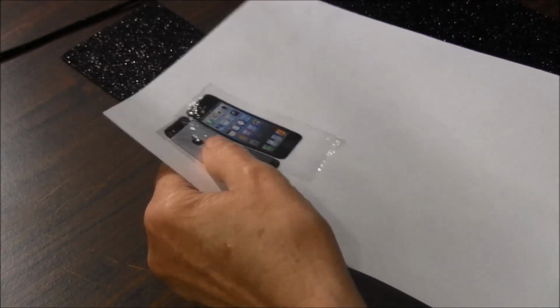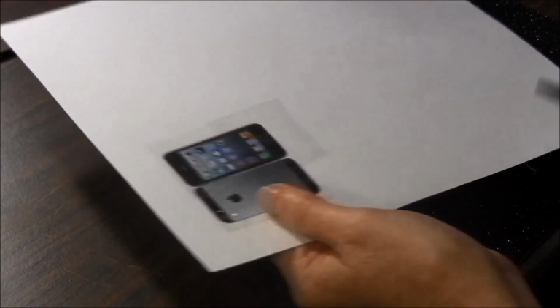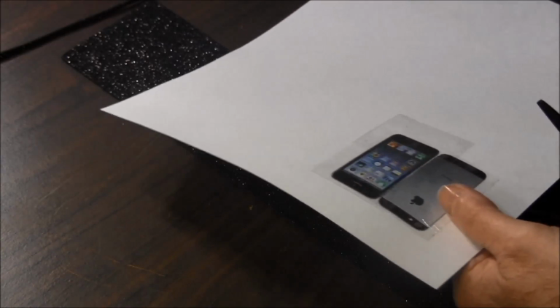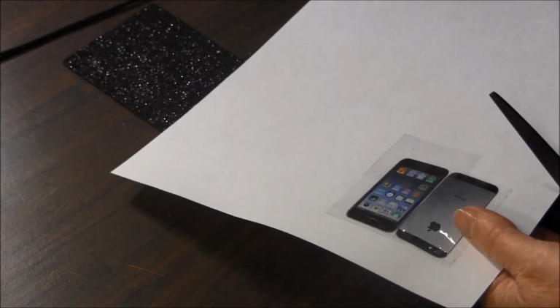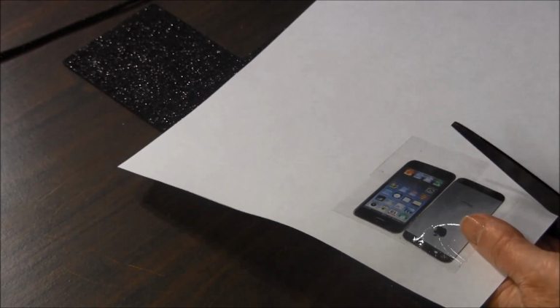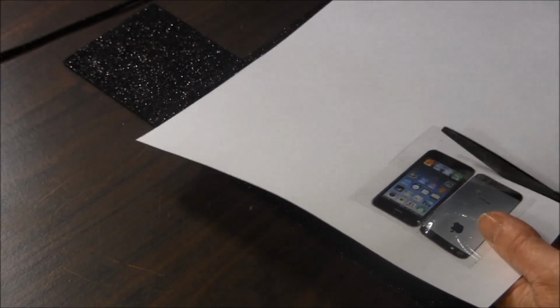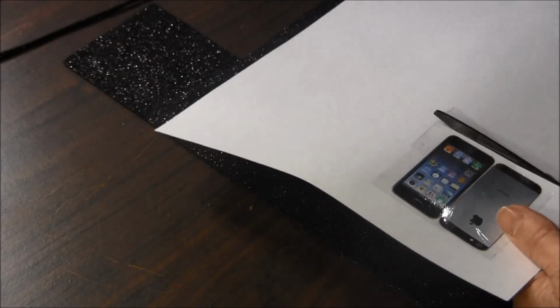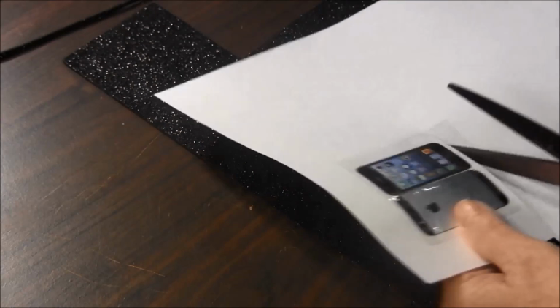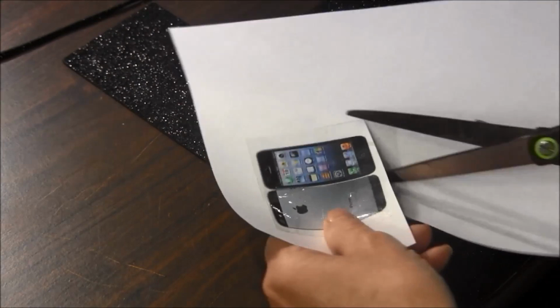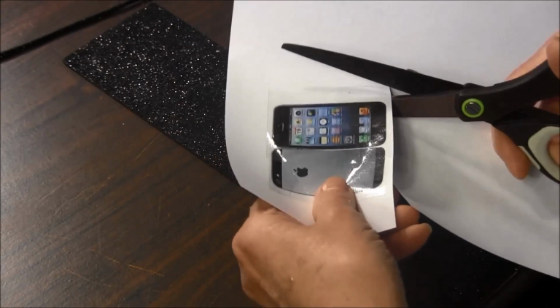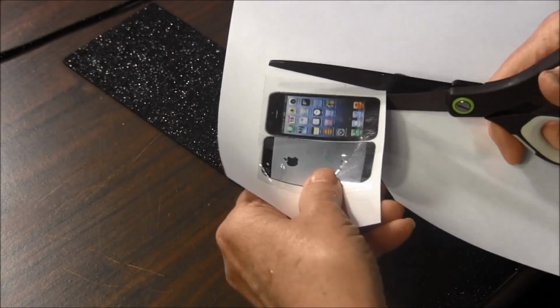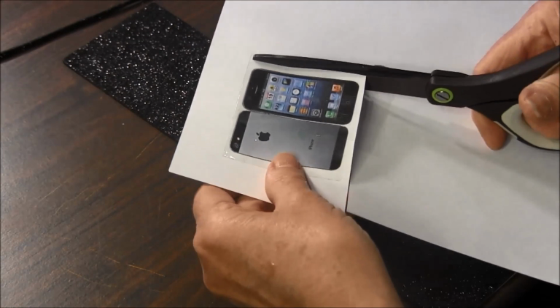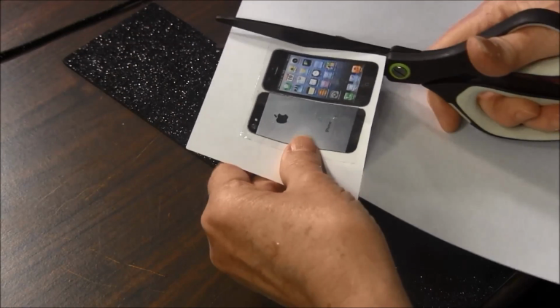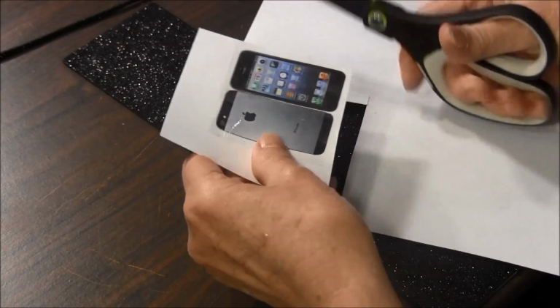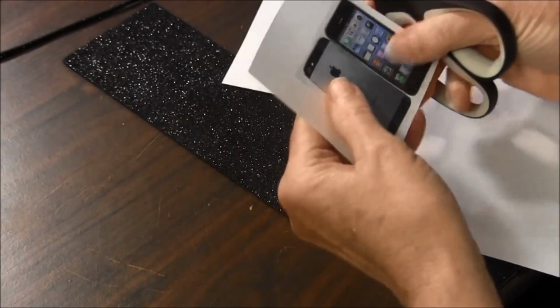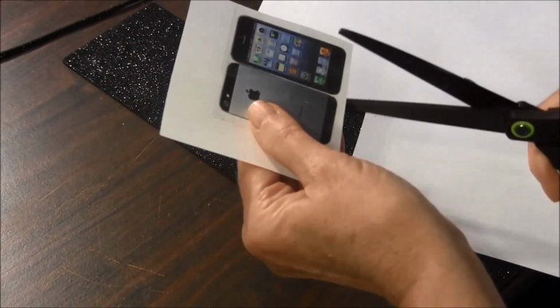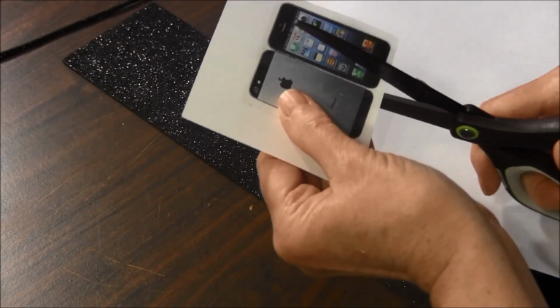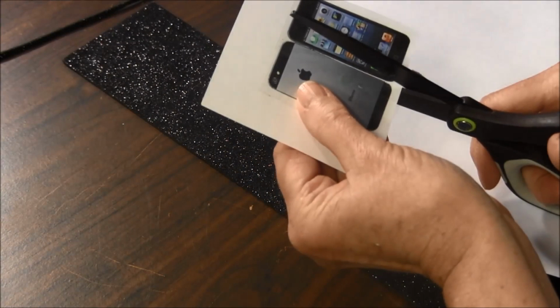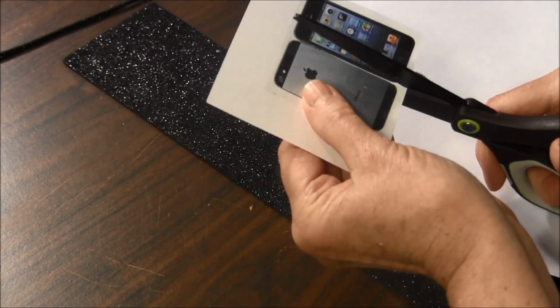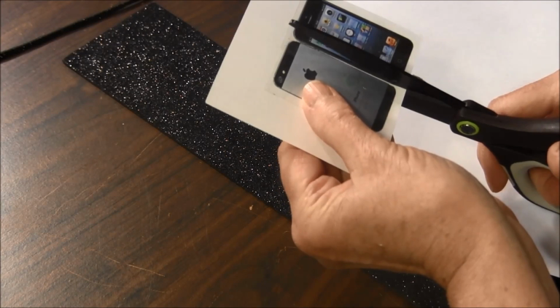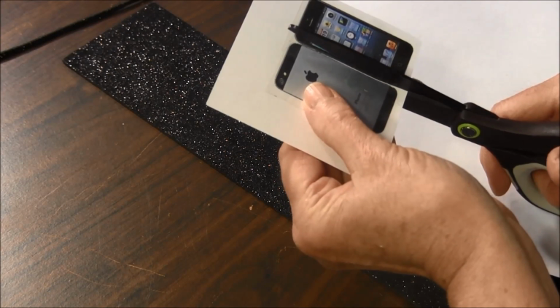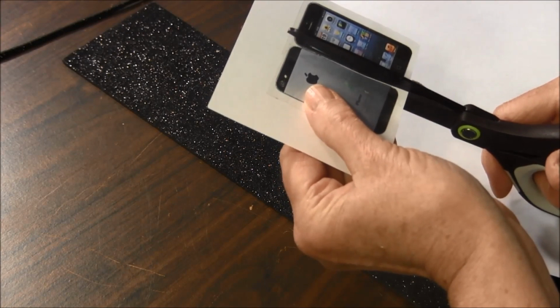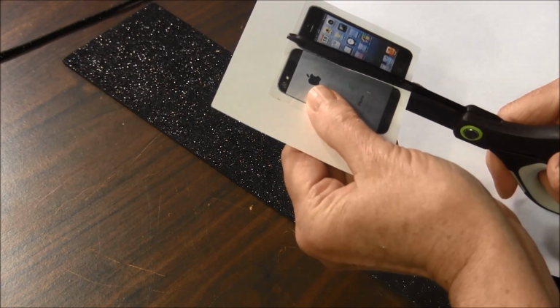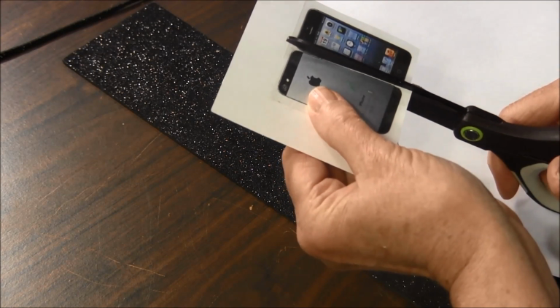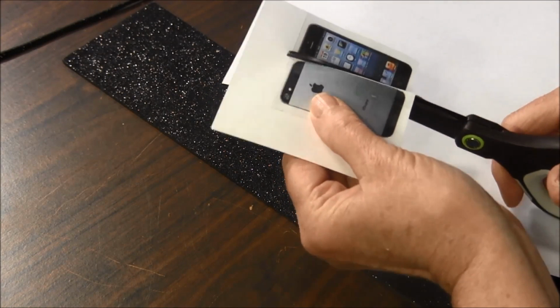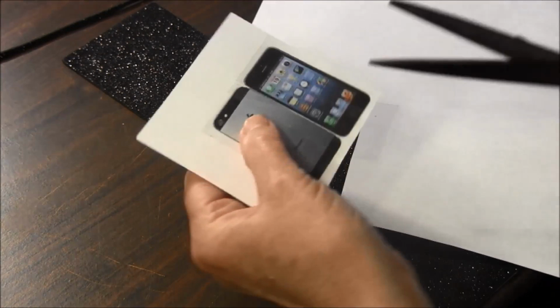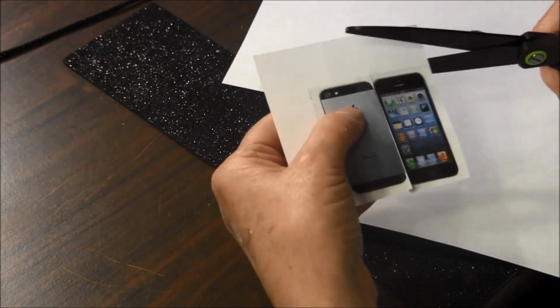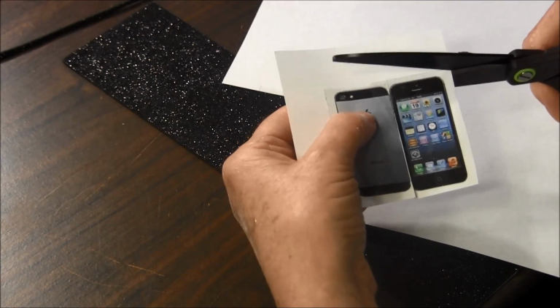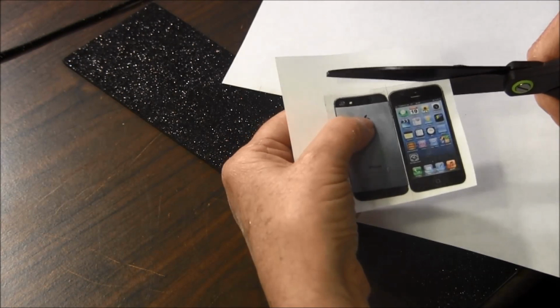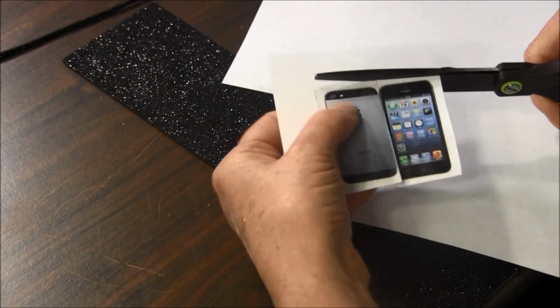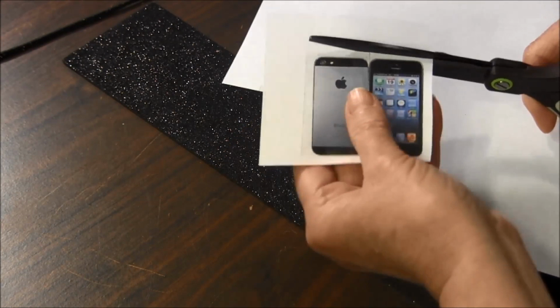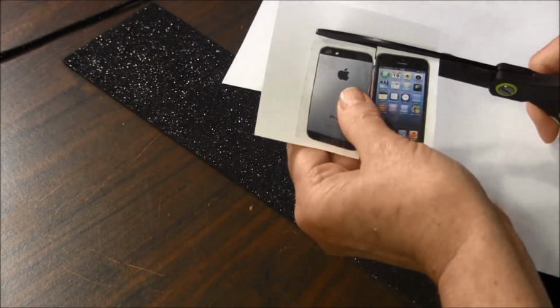Next, we're going to just cut it out — not exactly where it is, just cut it around.